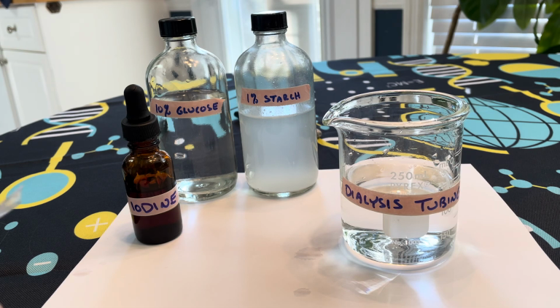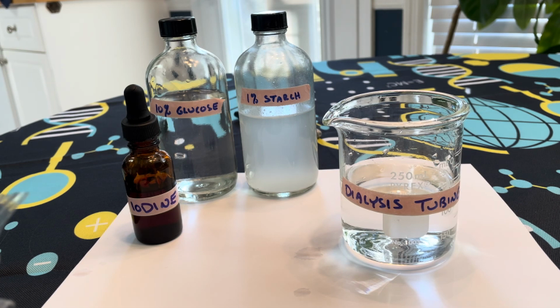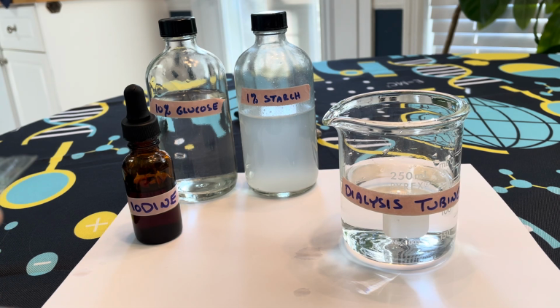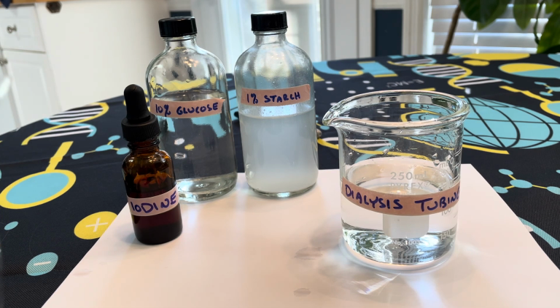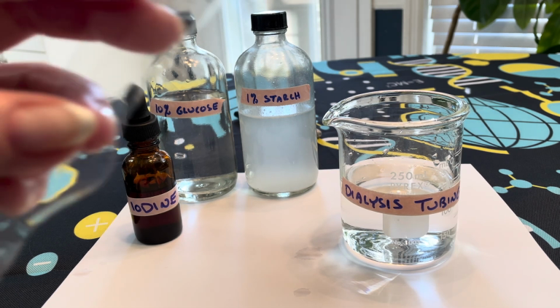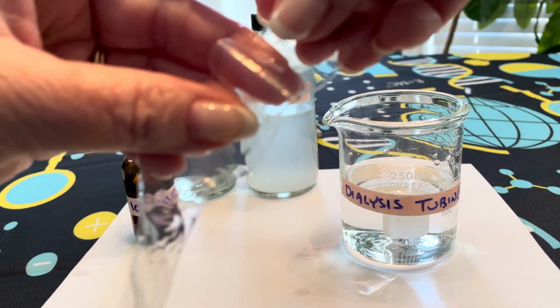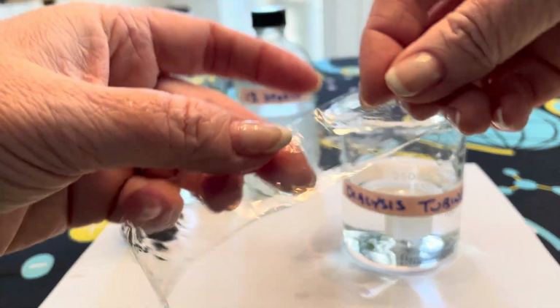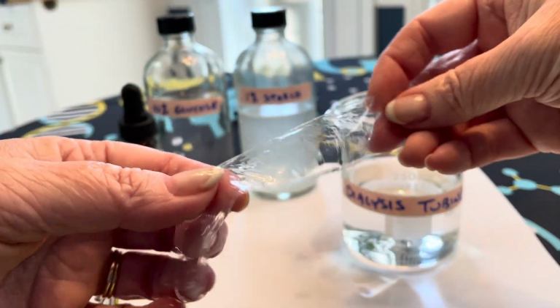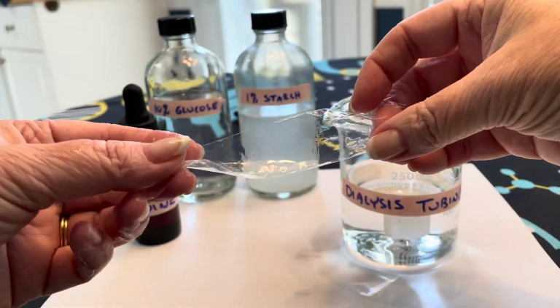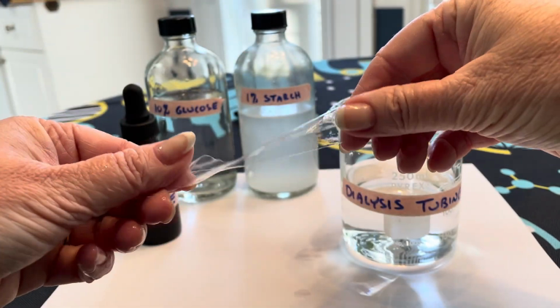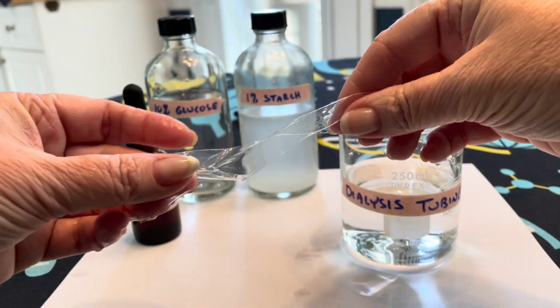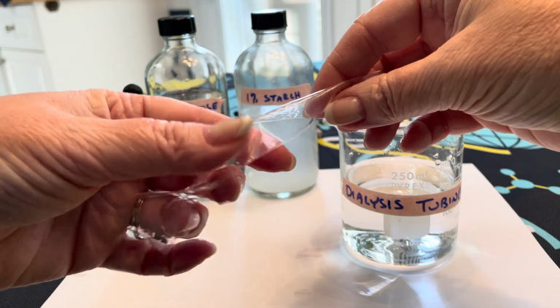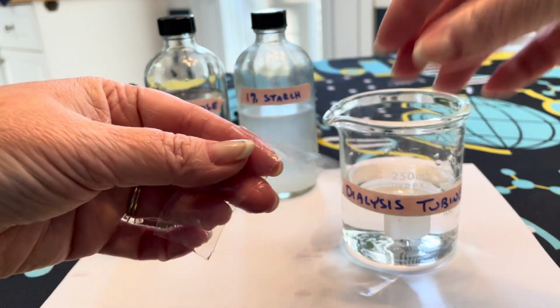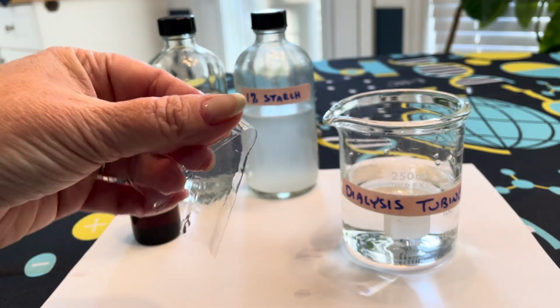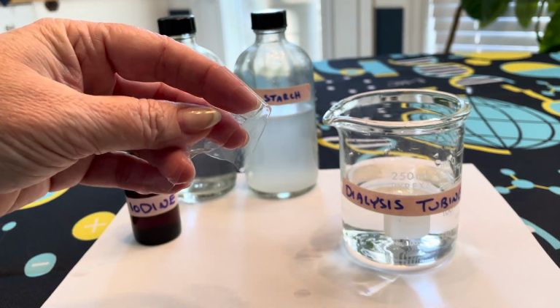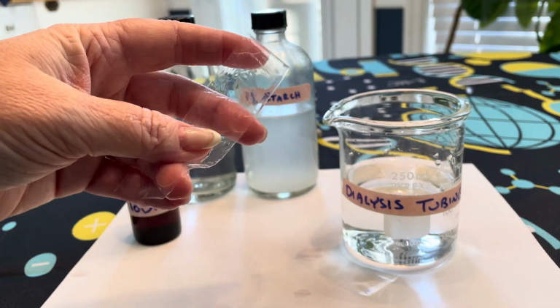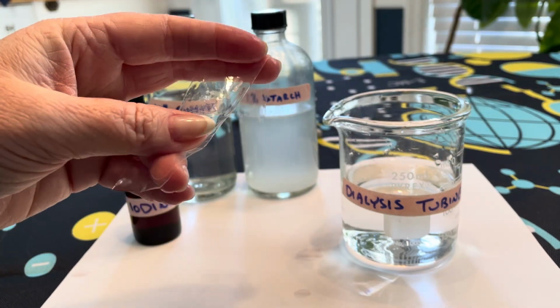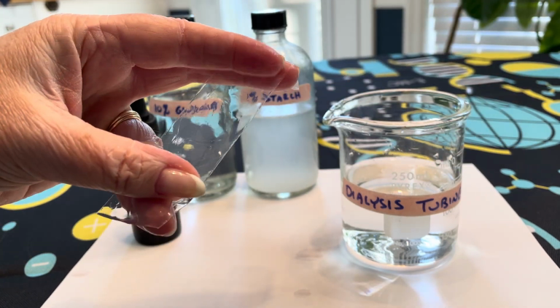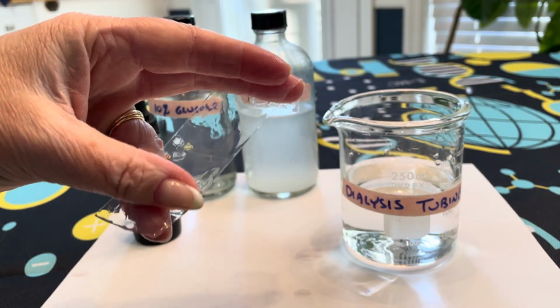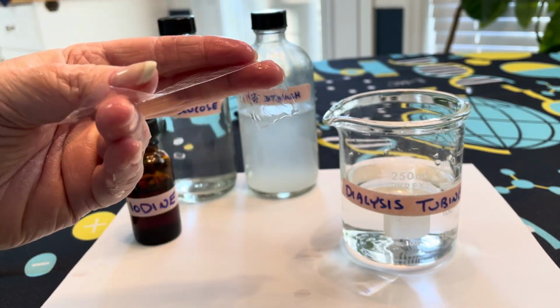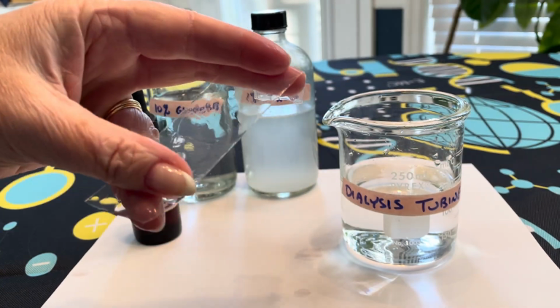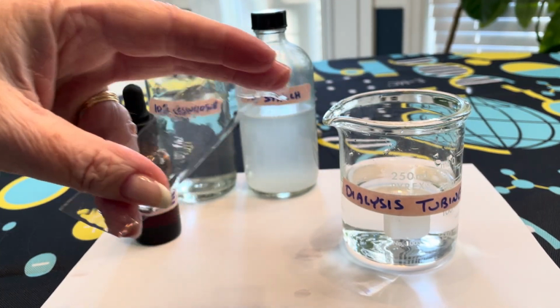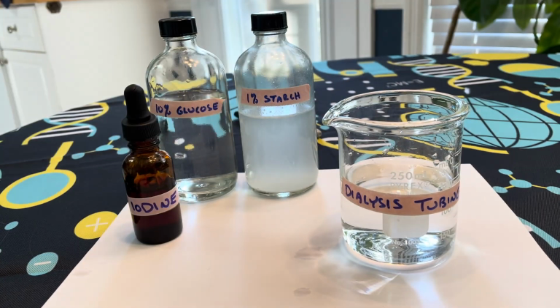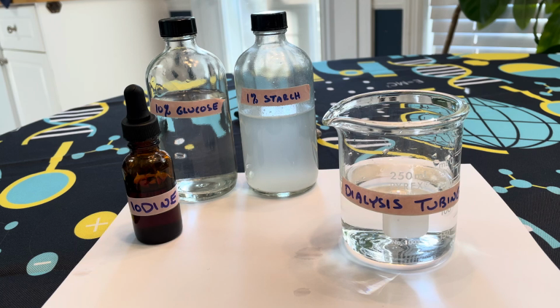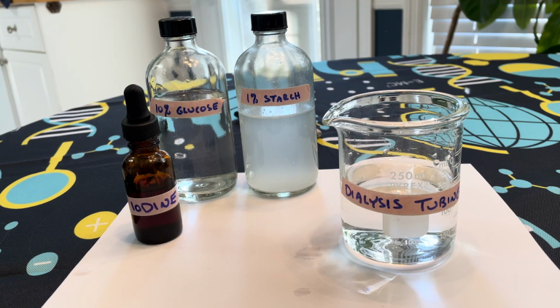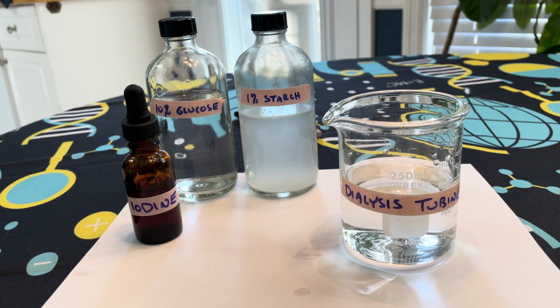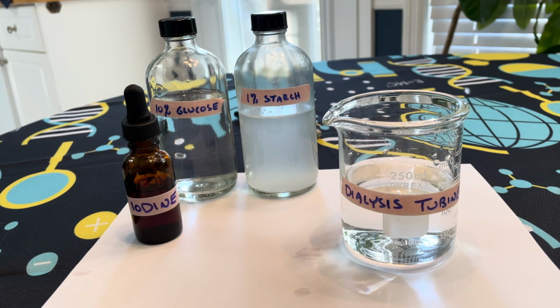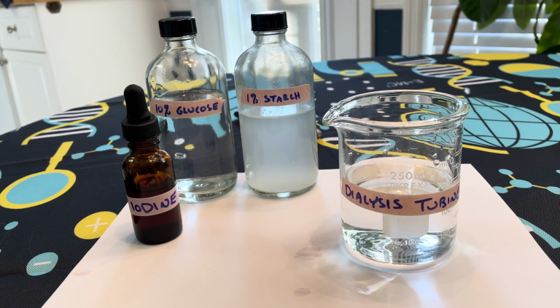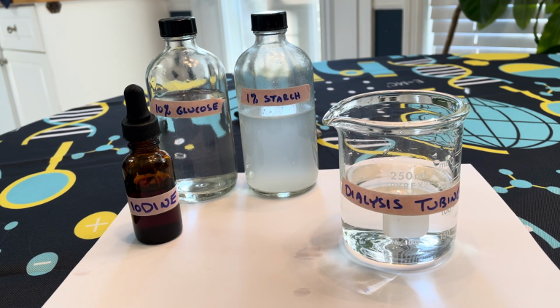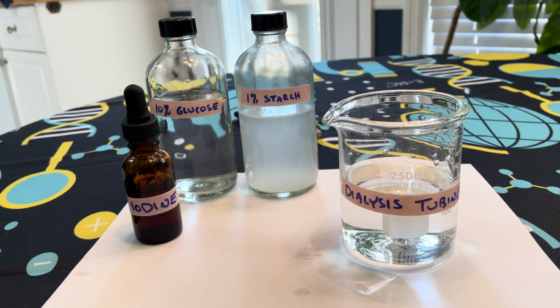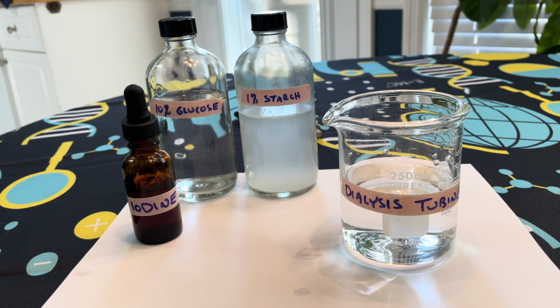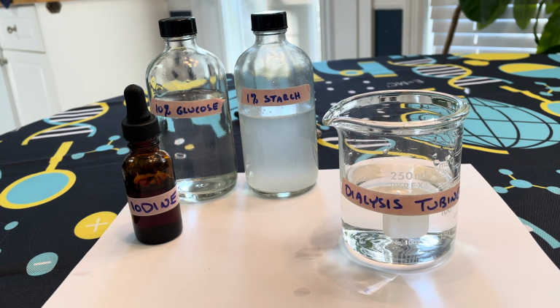This is going to involve a piece of equipment called dialysis tubing. Dialysis tubing is a thin plastic material, and it's going to simulate the semi-permeable membrane of our cells.